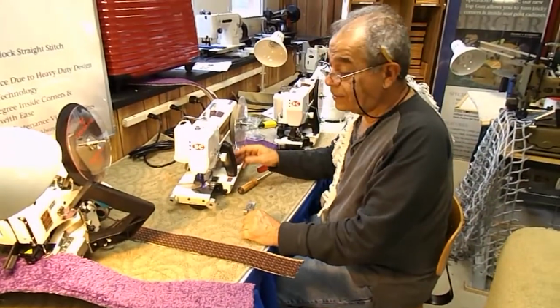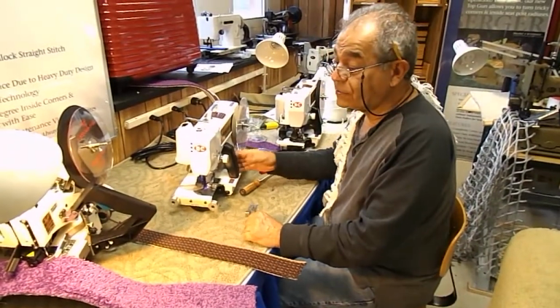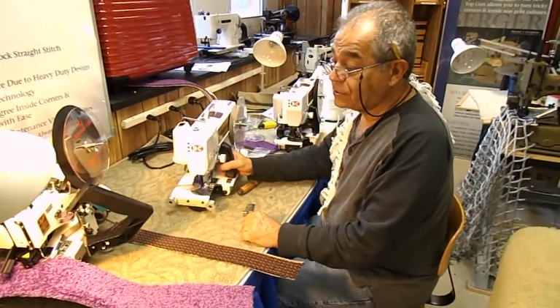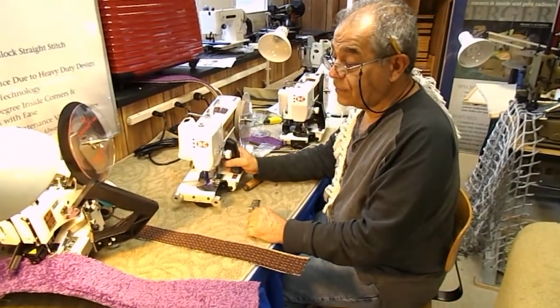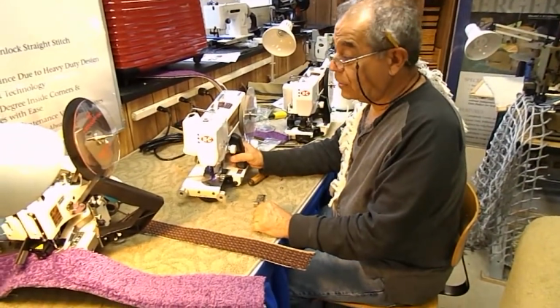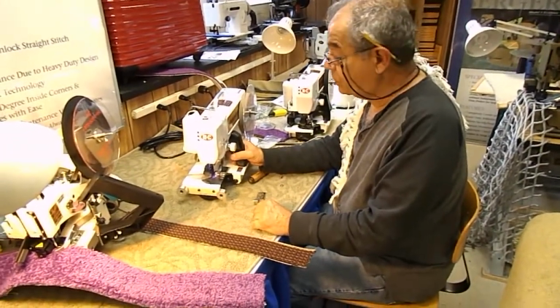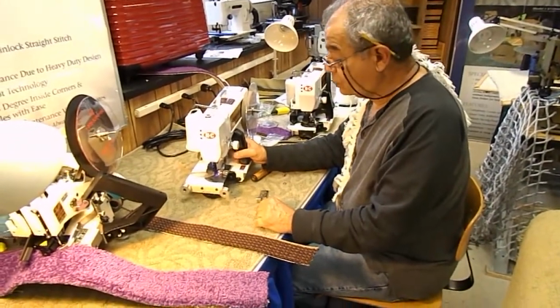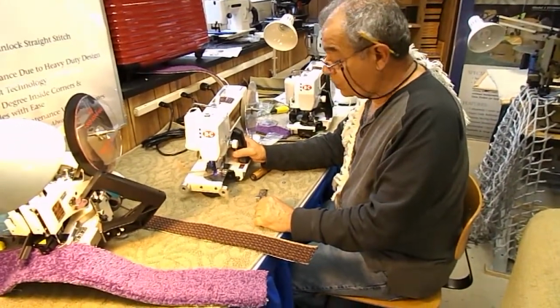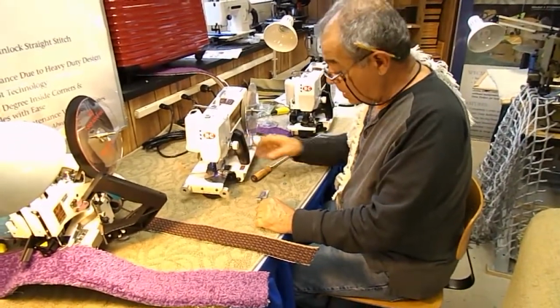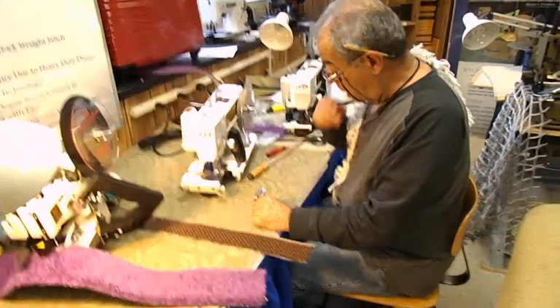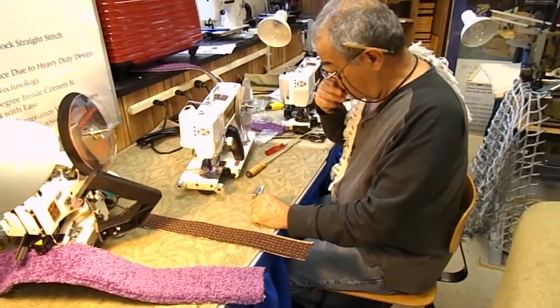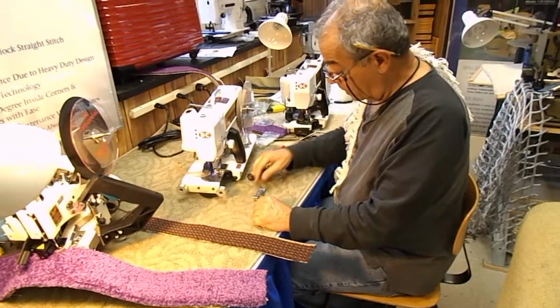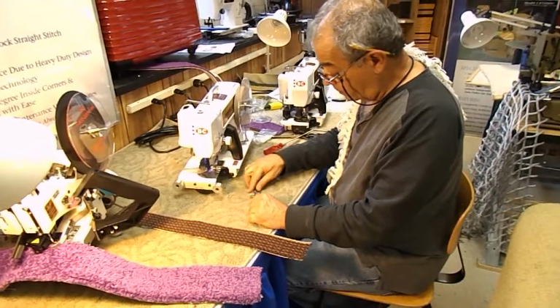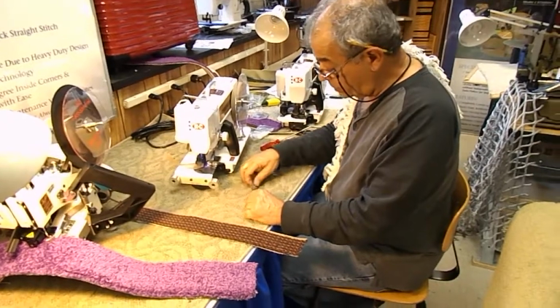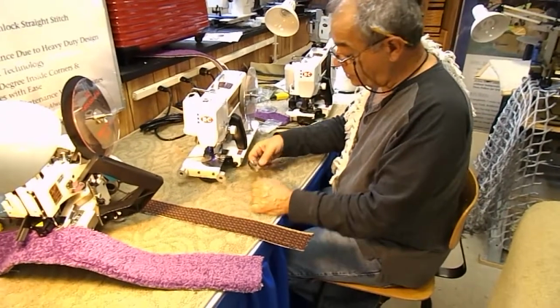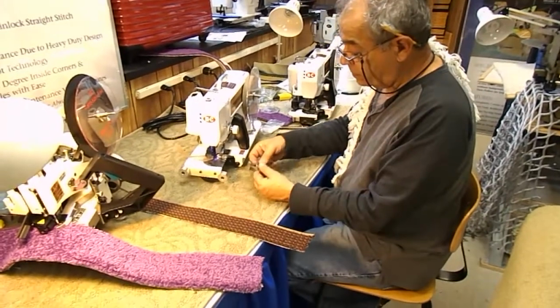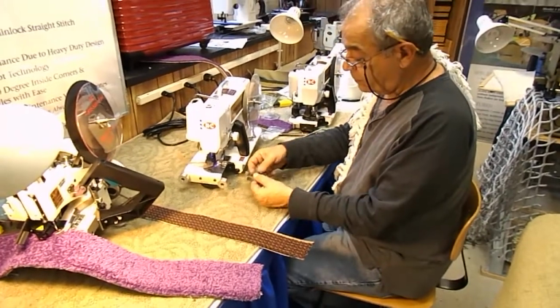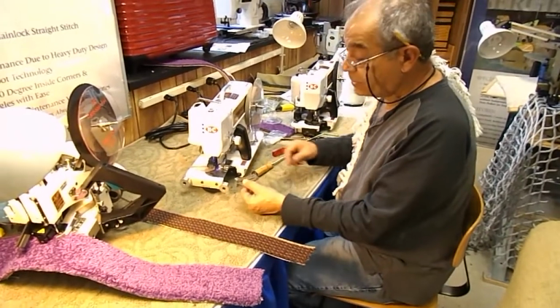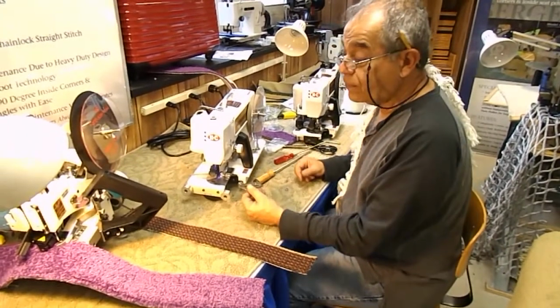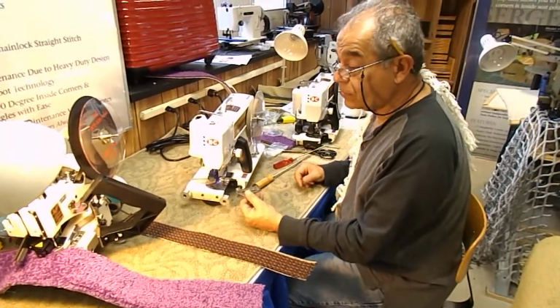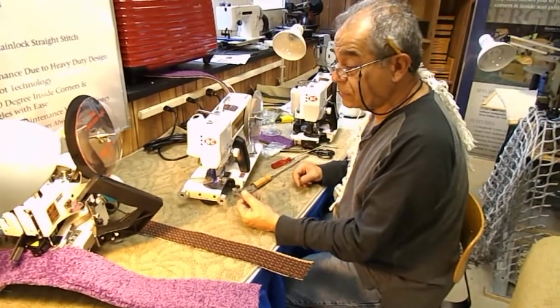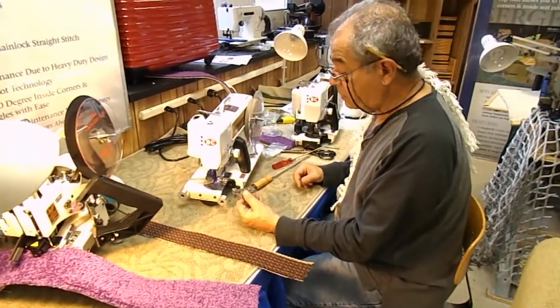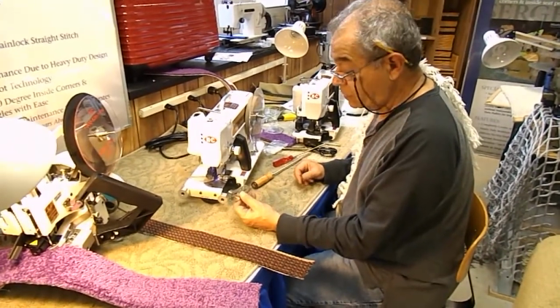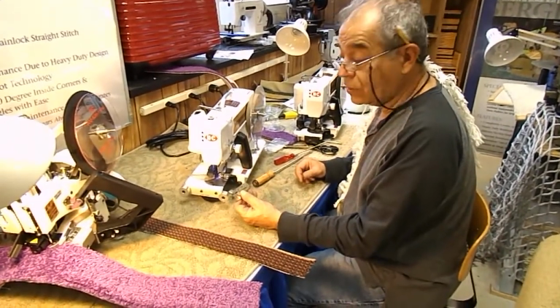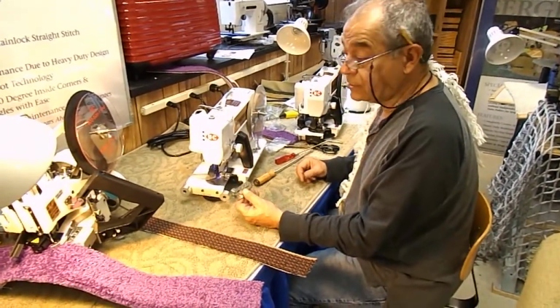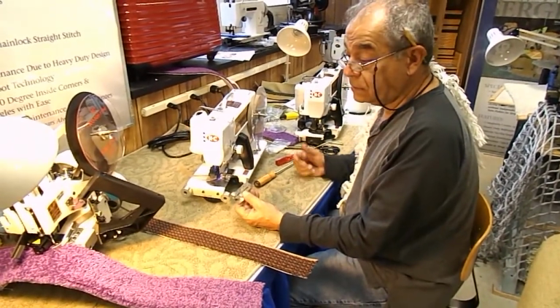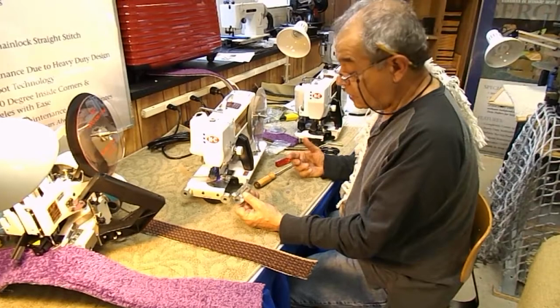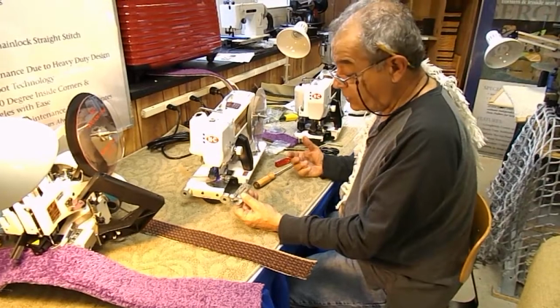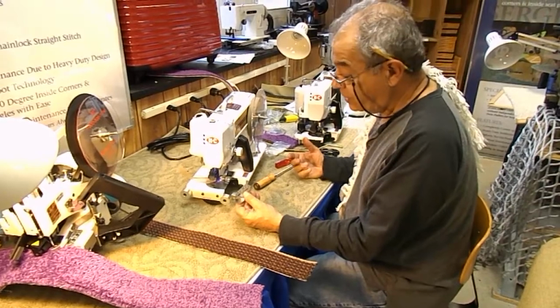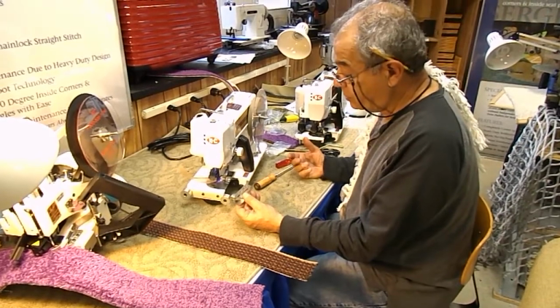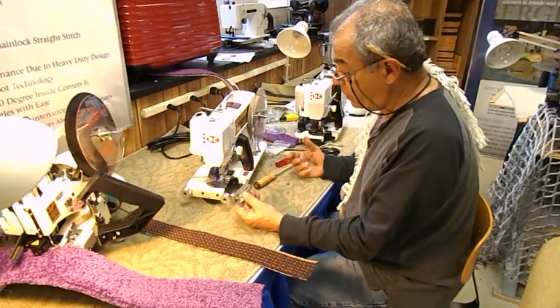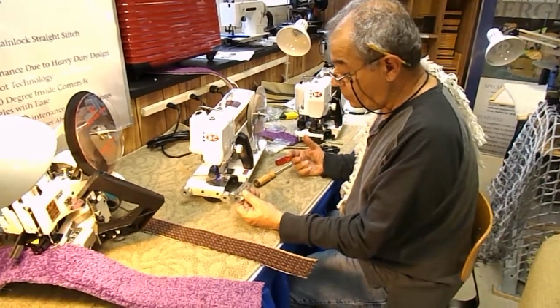The purpose of this video is to show you how the fringe attachment for the NC portables is utilized and how easy it is to use.